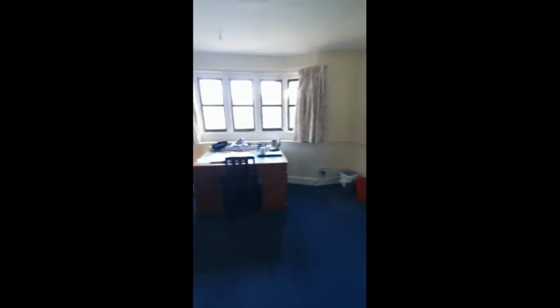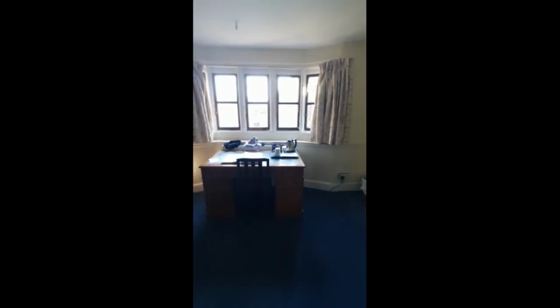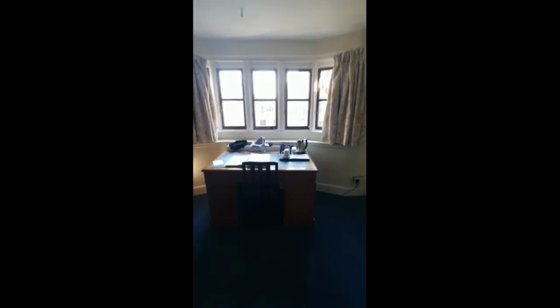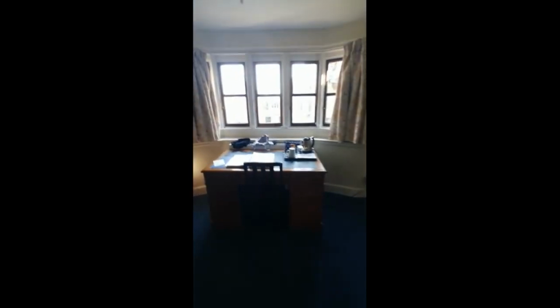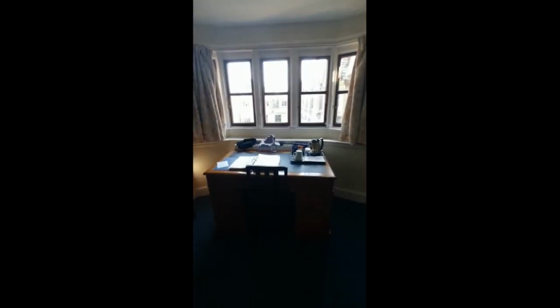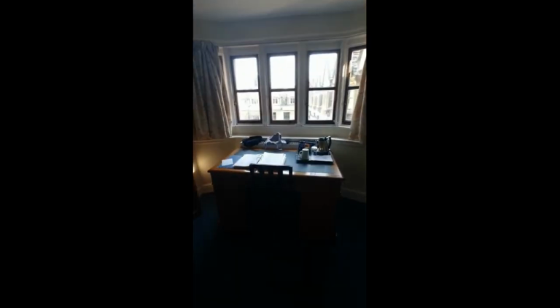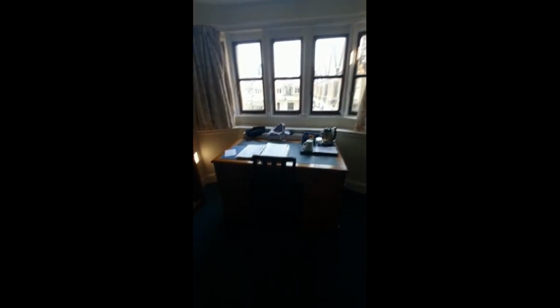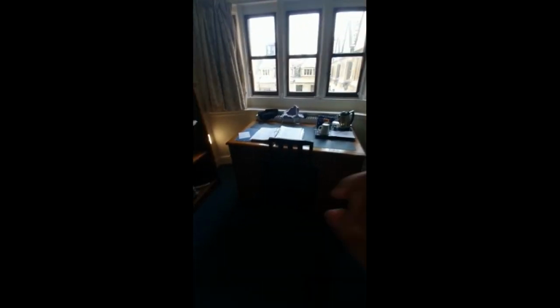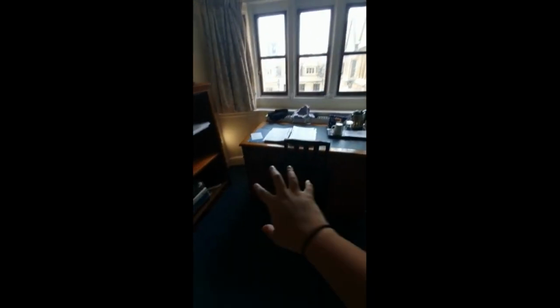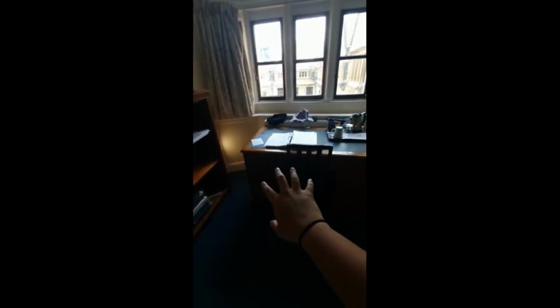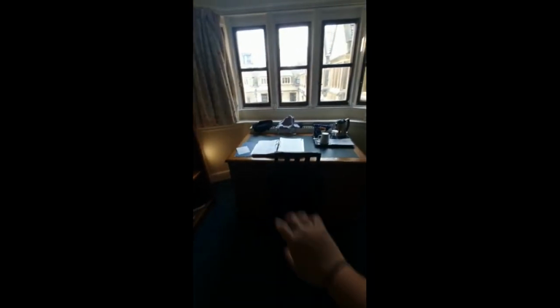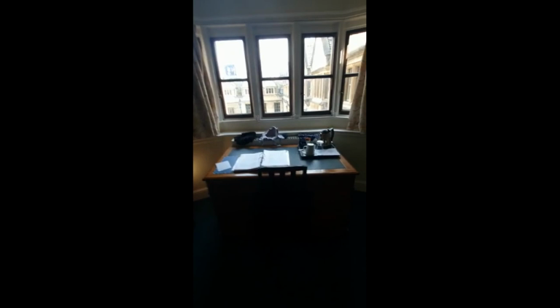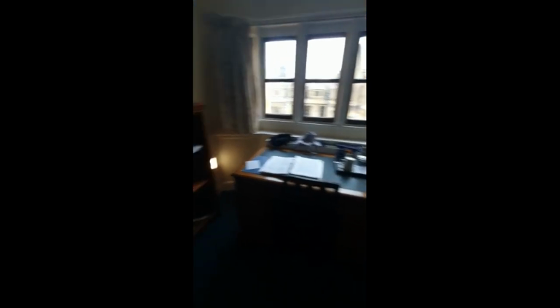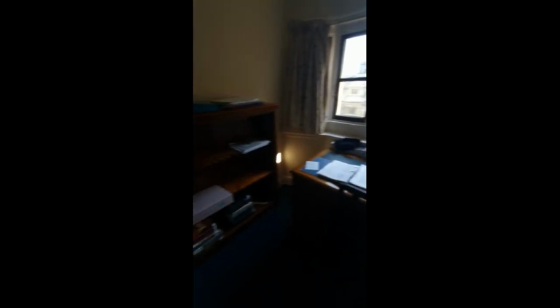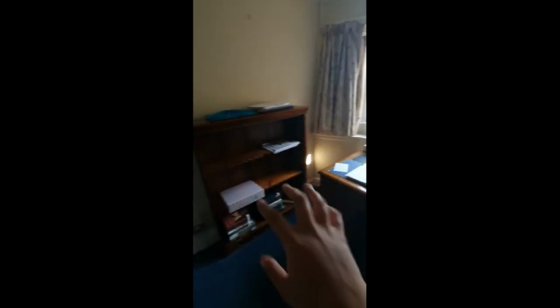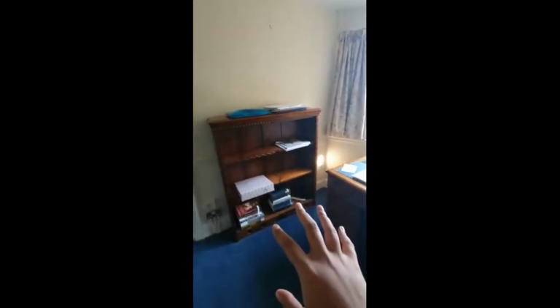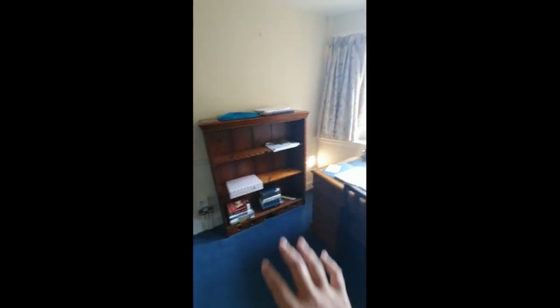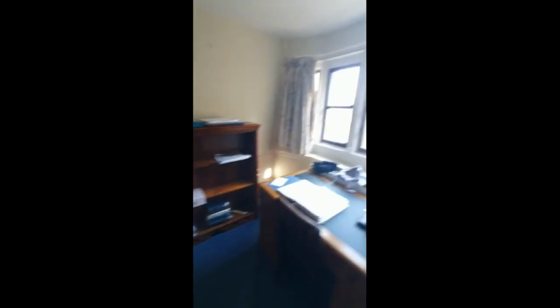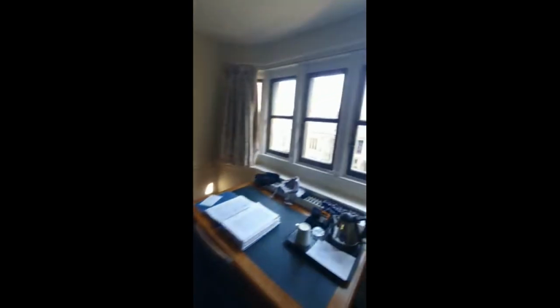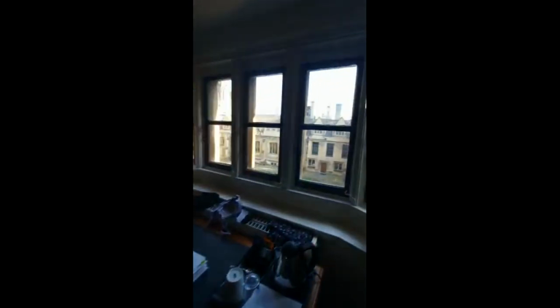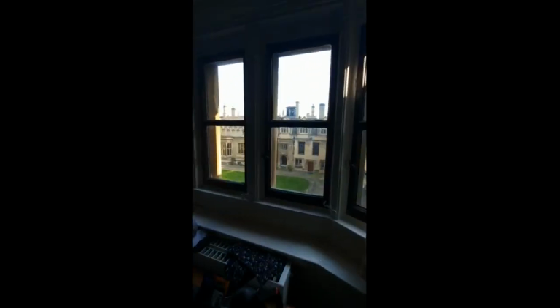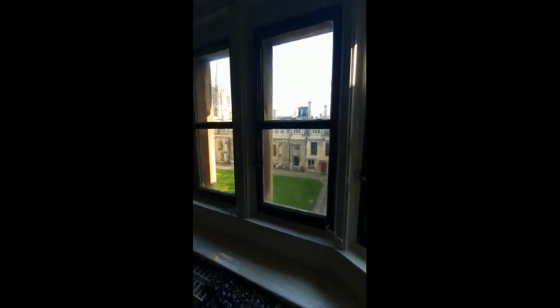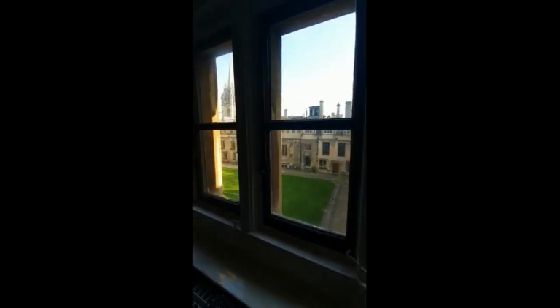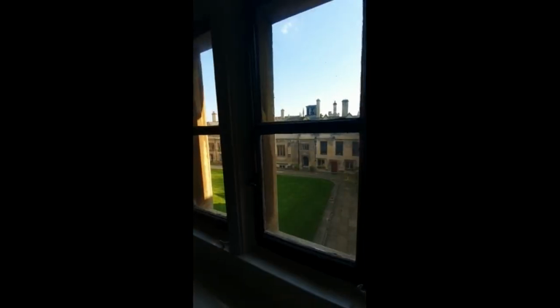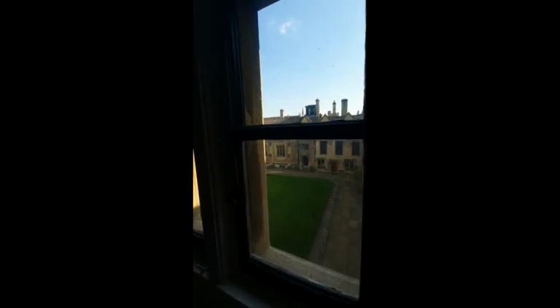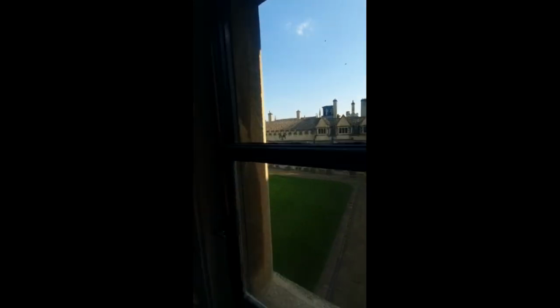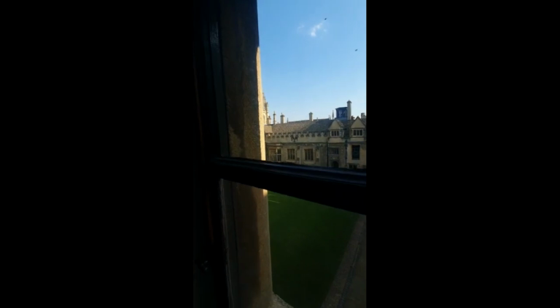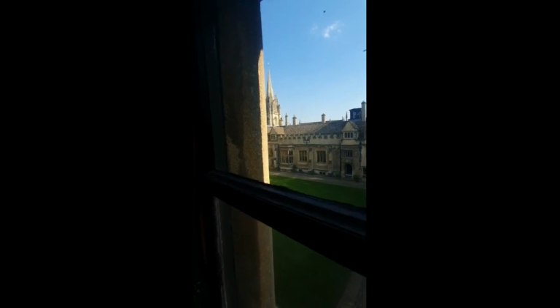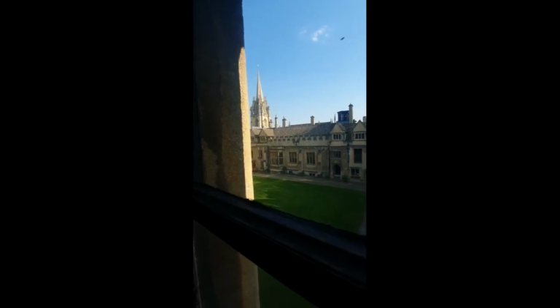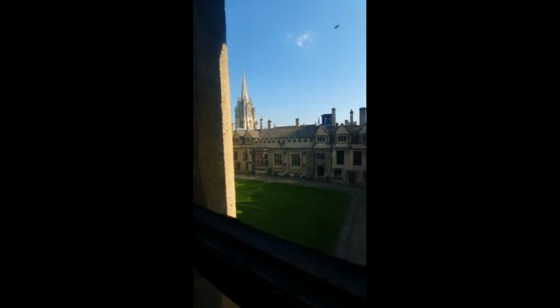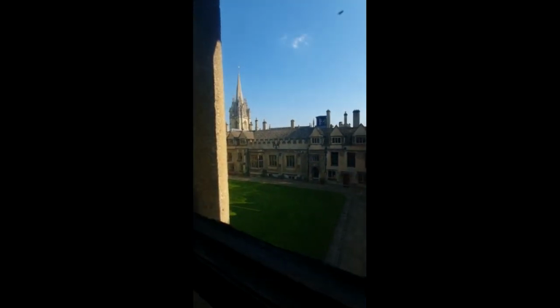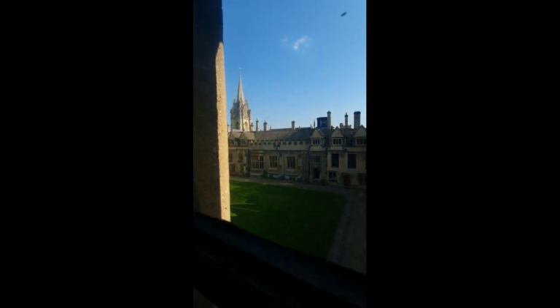I've got another sort of small desk here with a lot of storage, got a bookshelf here, and my favourite part of this room — the view out of the window onto Brasenose's old quad.